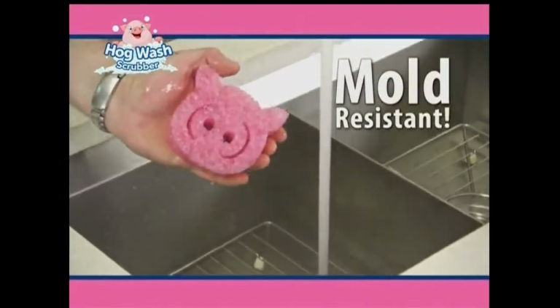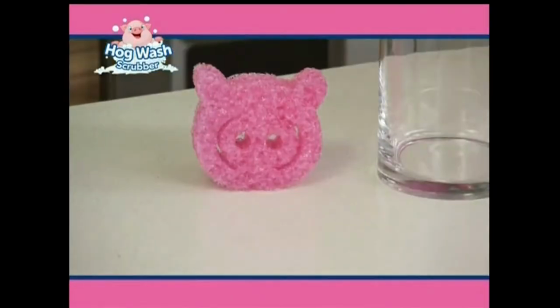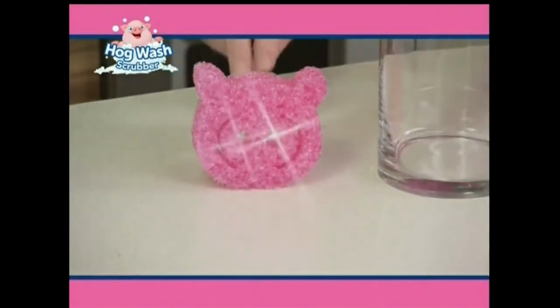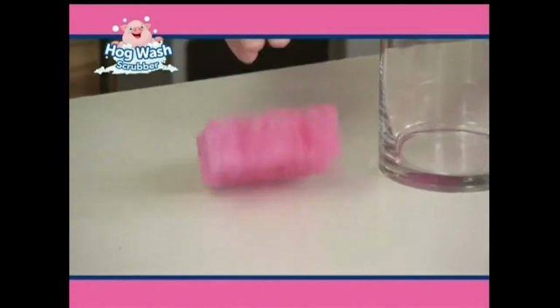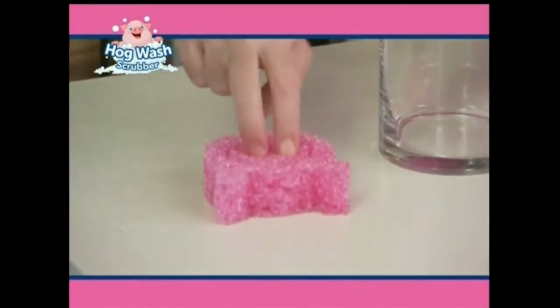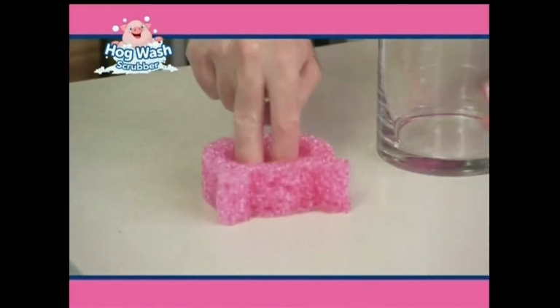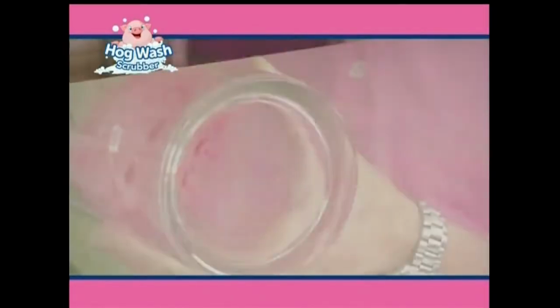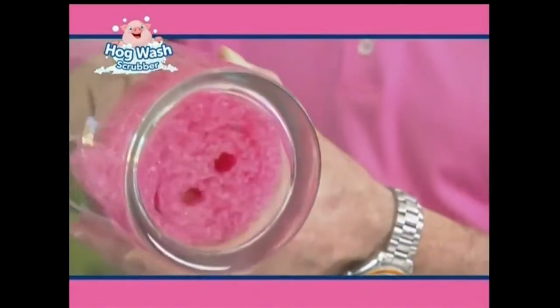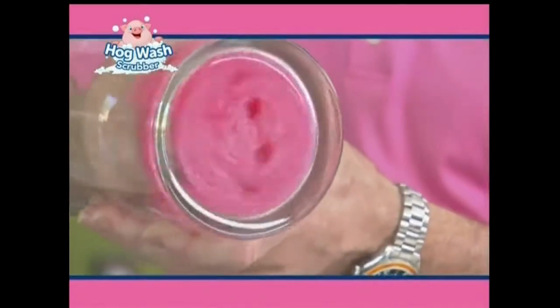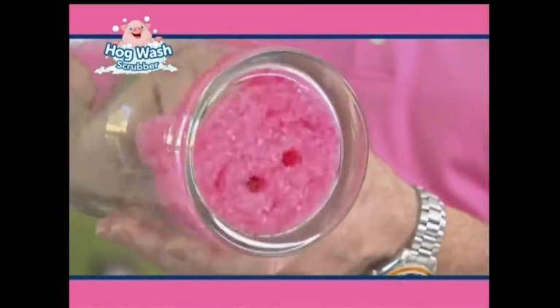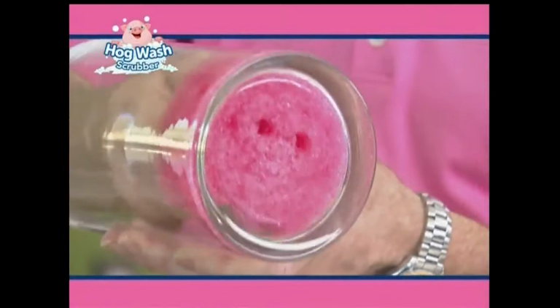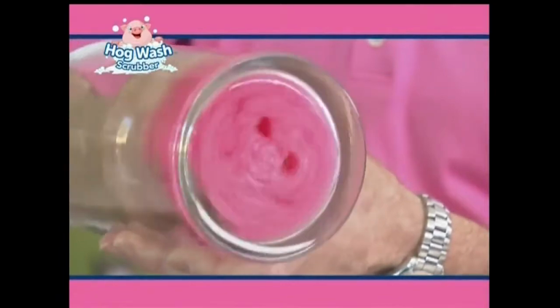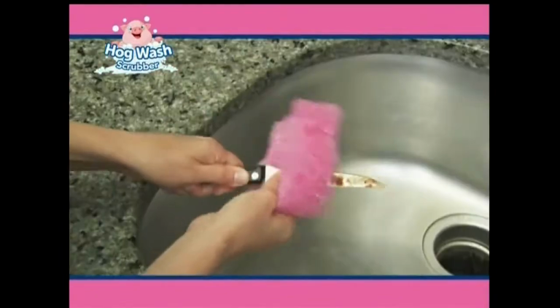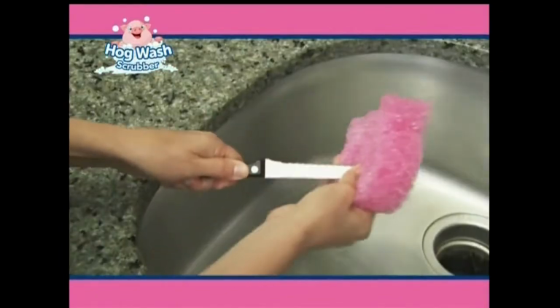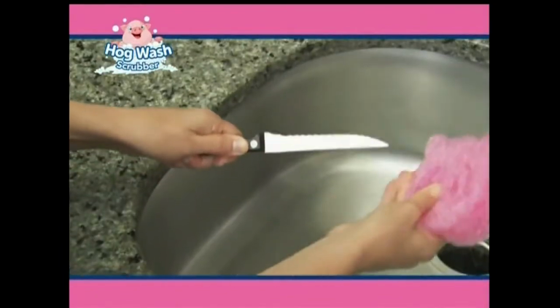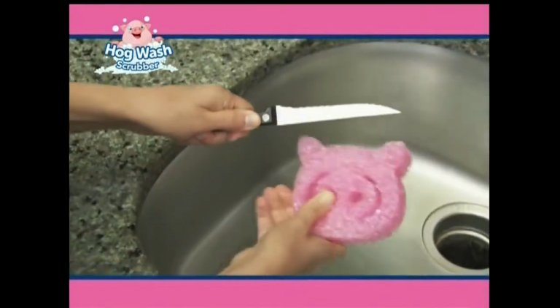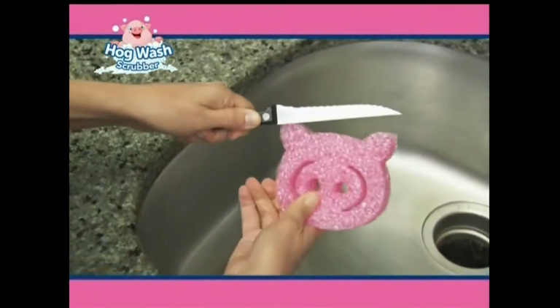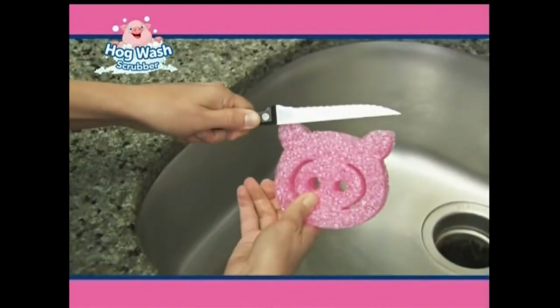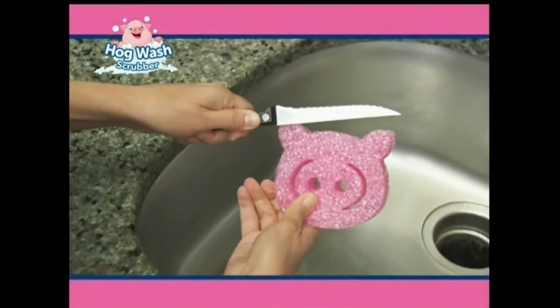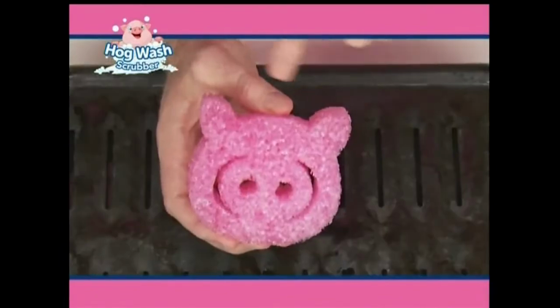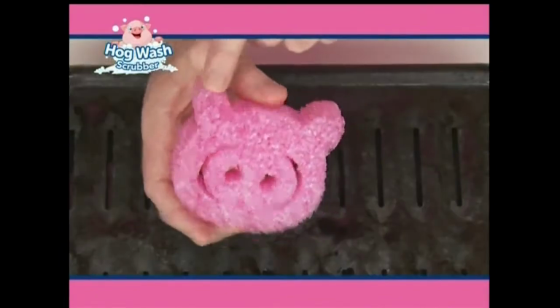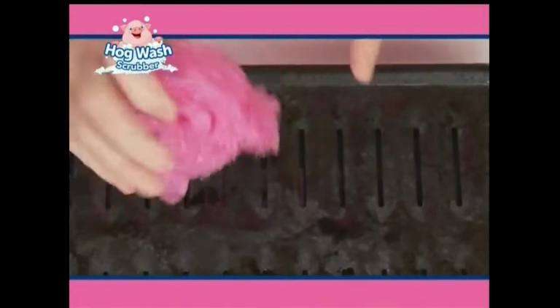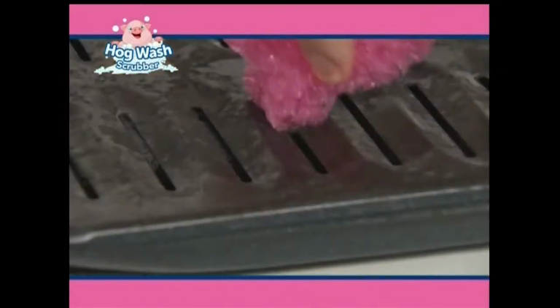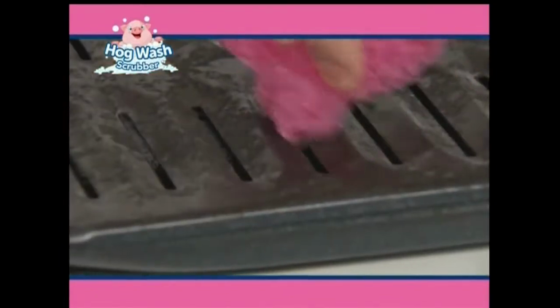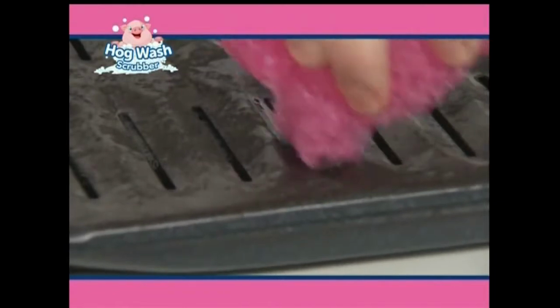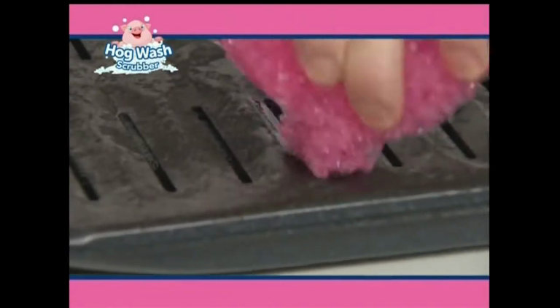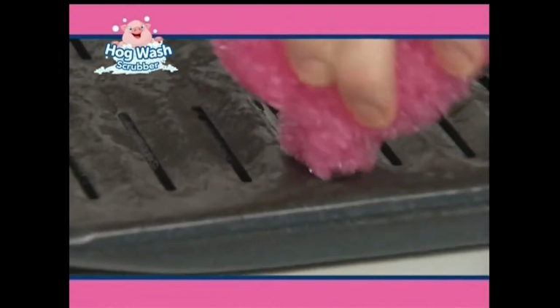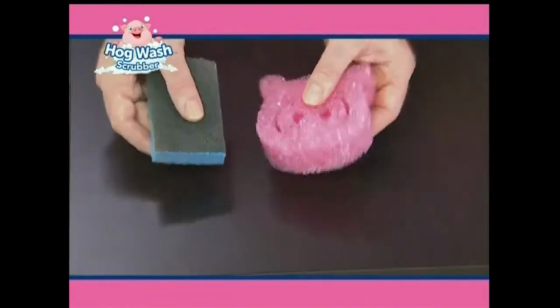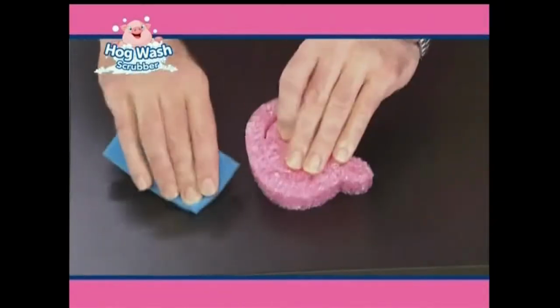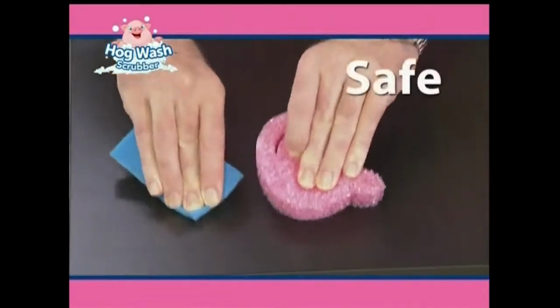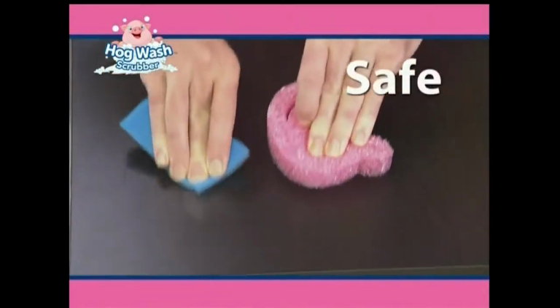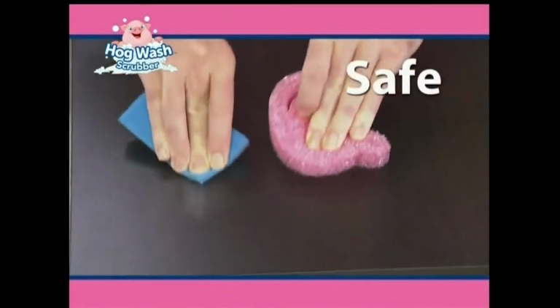The Hogwash has specially designed holes for cleaning to the bottom of a glass or a vase, and it cleans both sides of cutlery at once. The ears get into nooks, crannies, and crevices quick and easy, and Hogwash is safe on delicate surfaces.